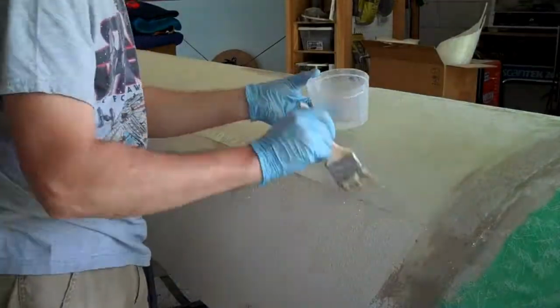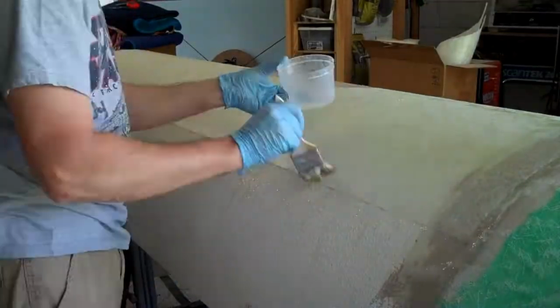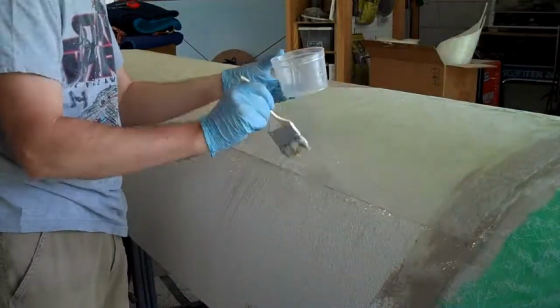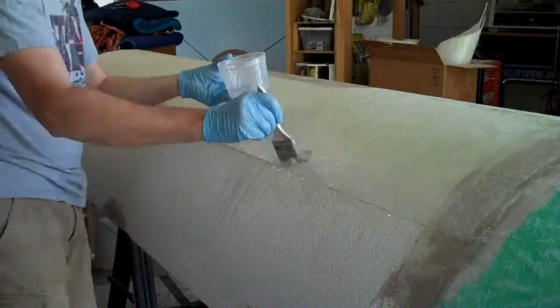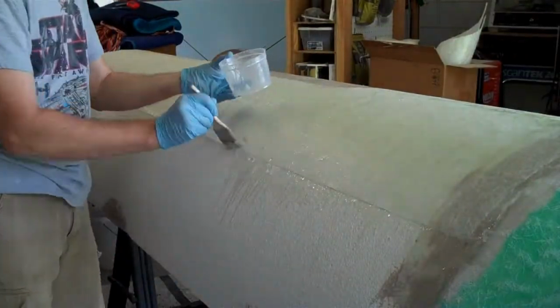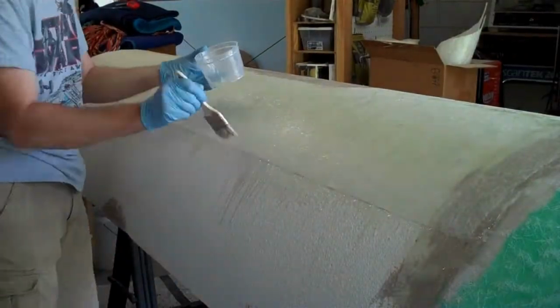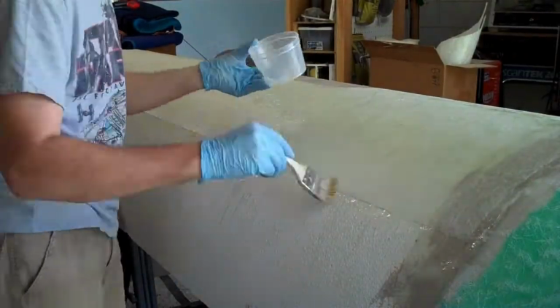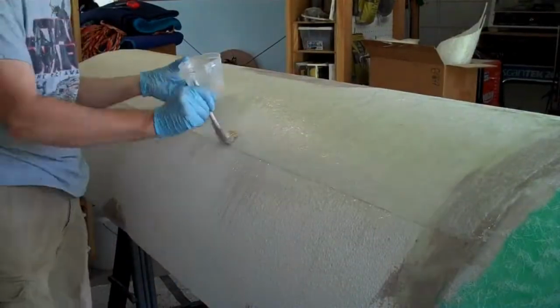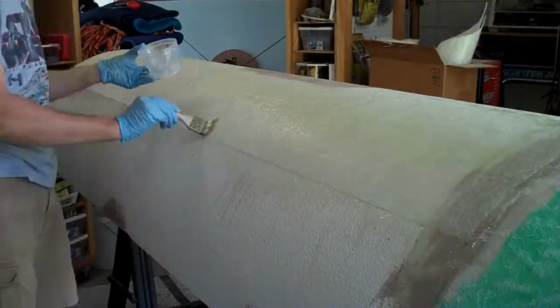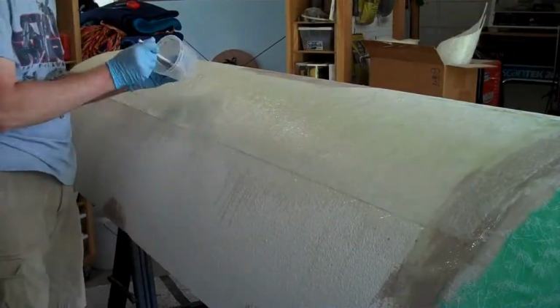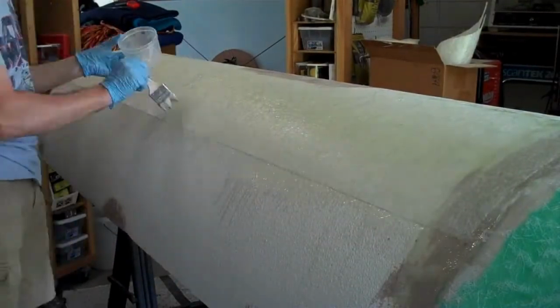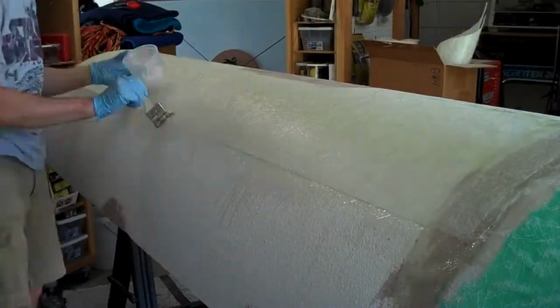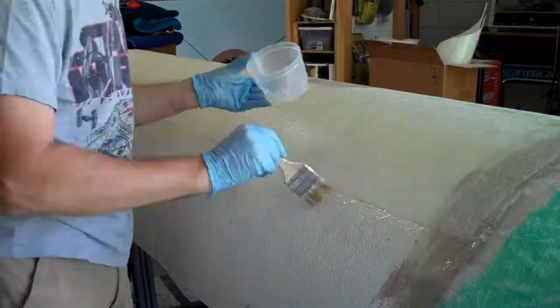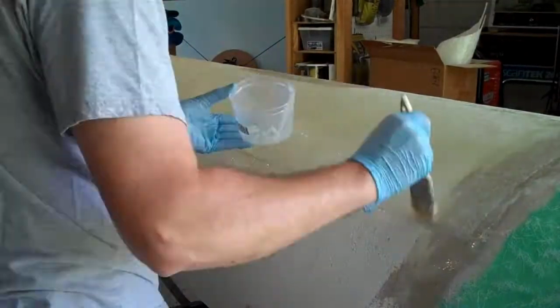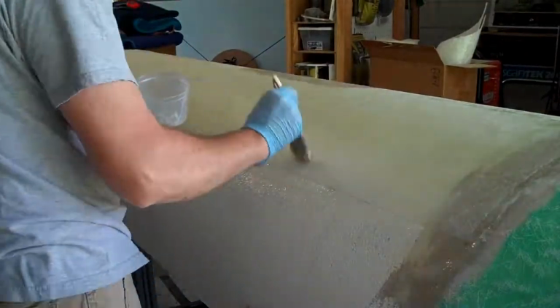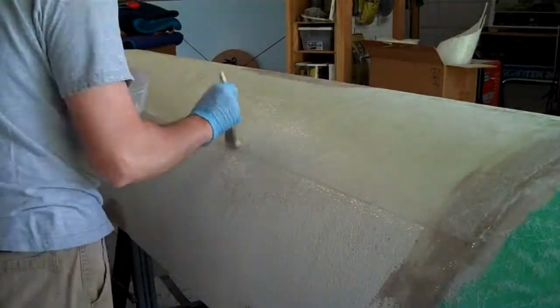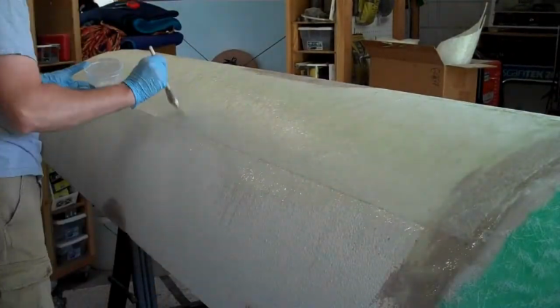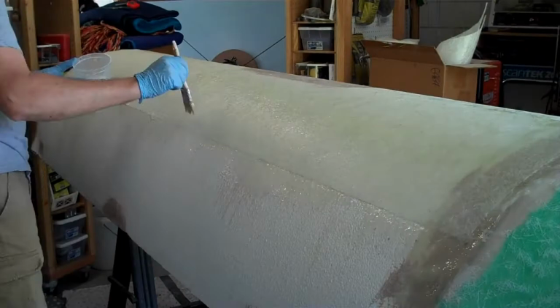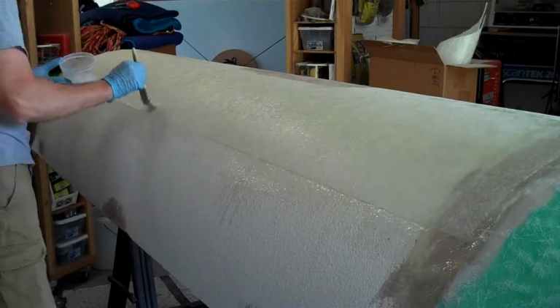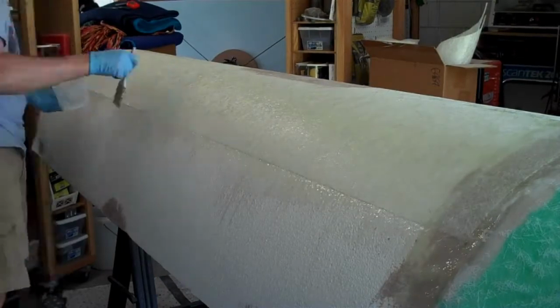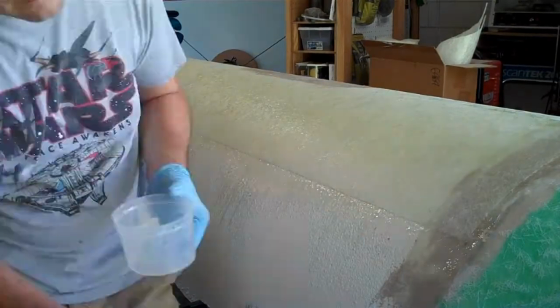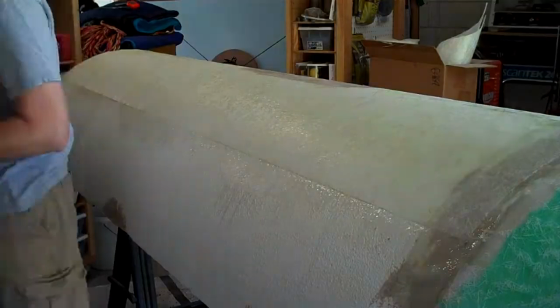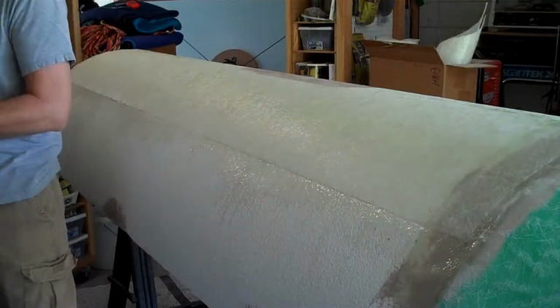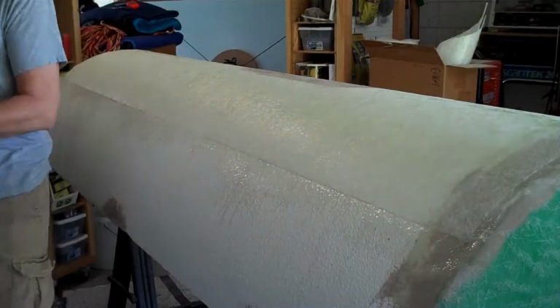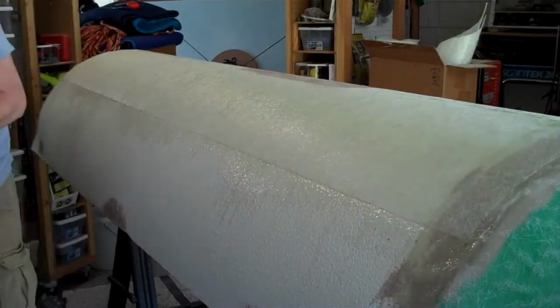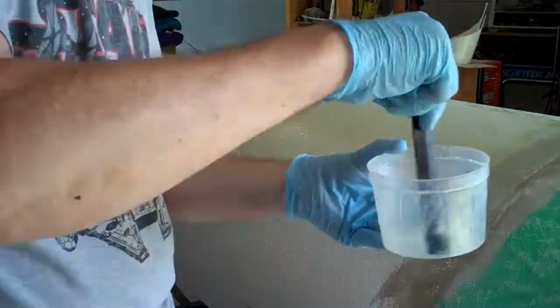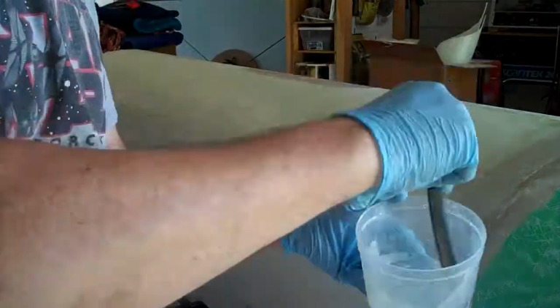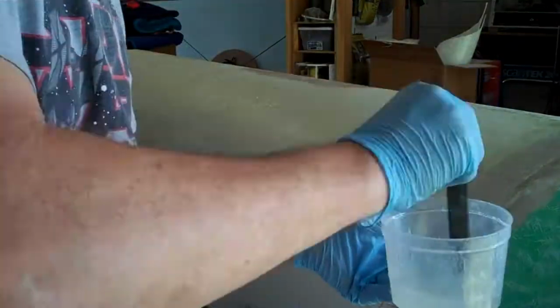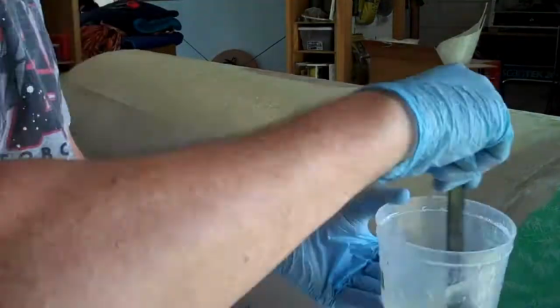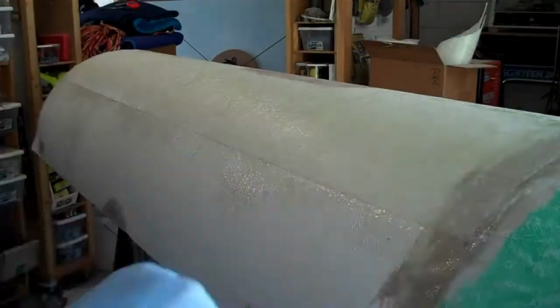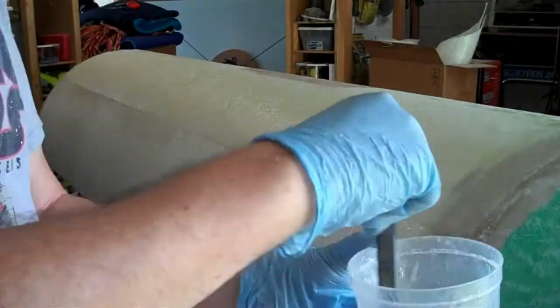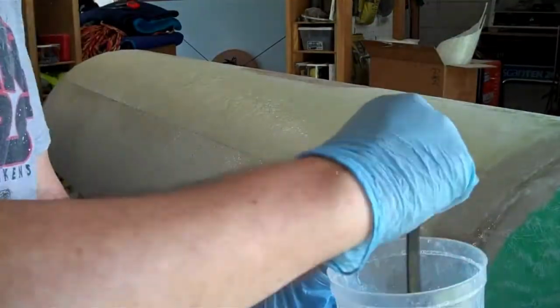I've found that I can use a chip brush to aggressively dab the fibers at the edge of the chopped strand mat away from the edge to feather the edge and make the transition smoother.